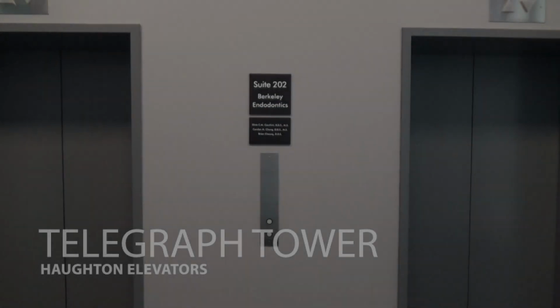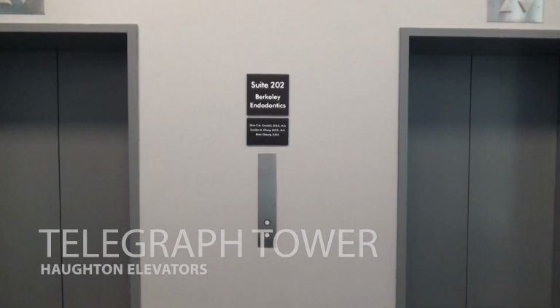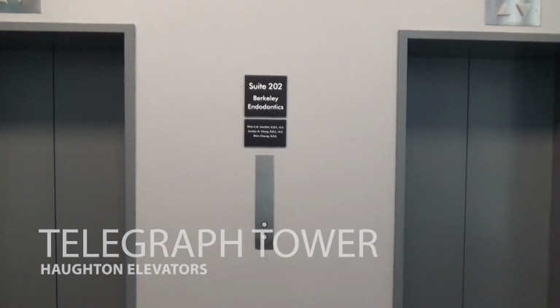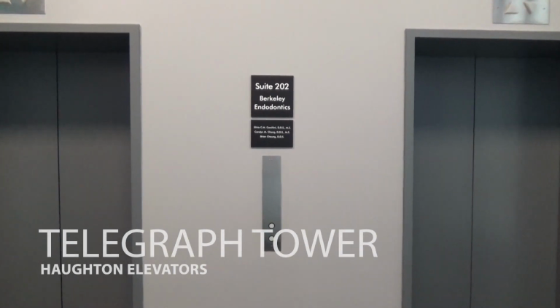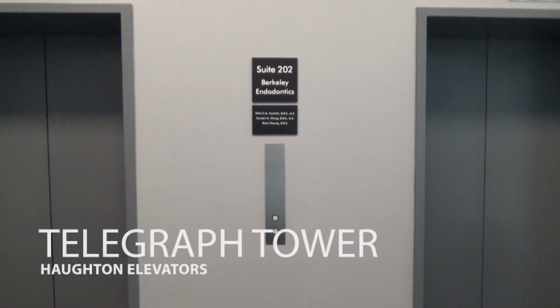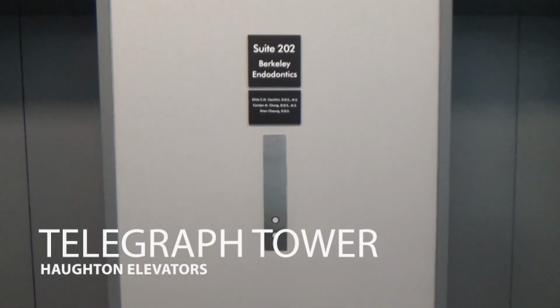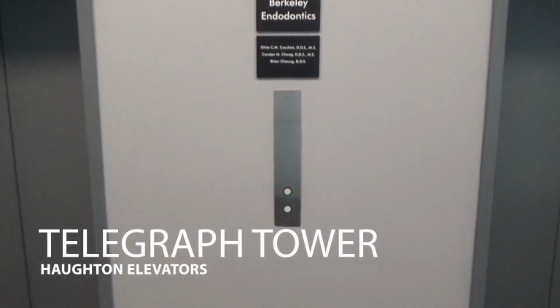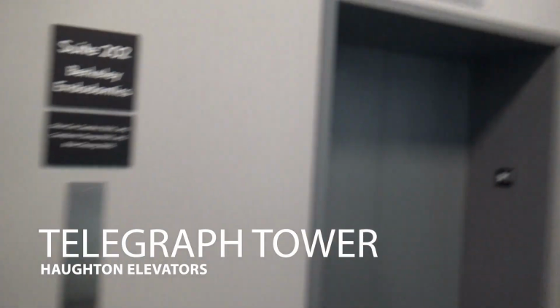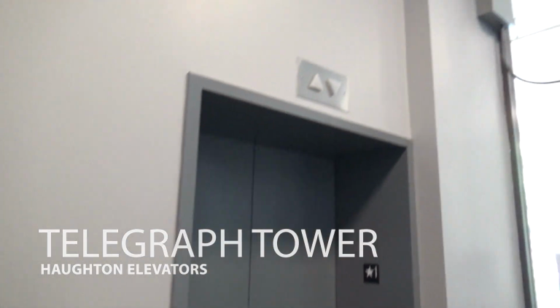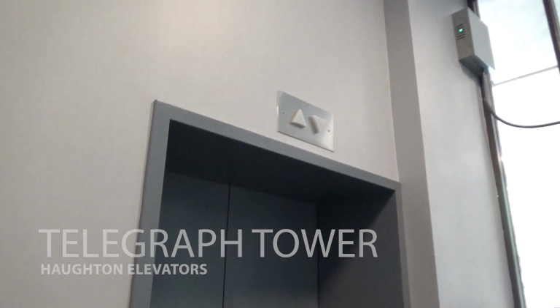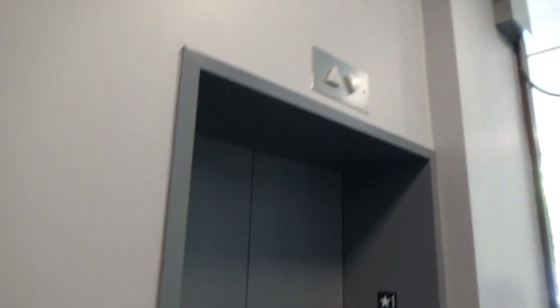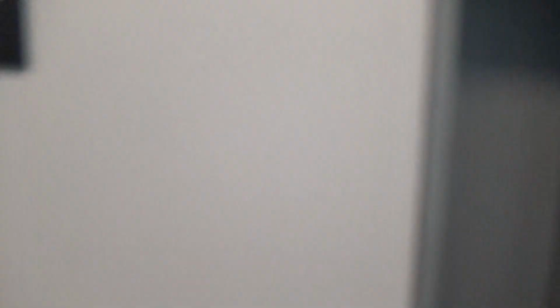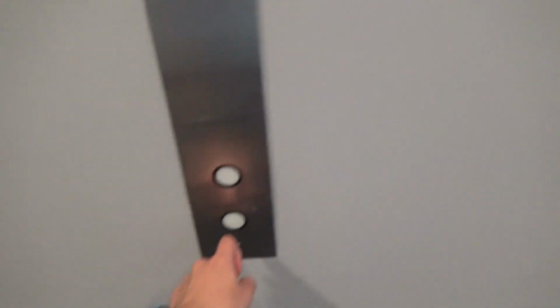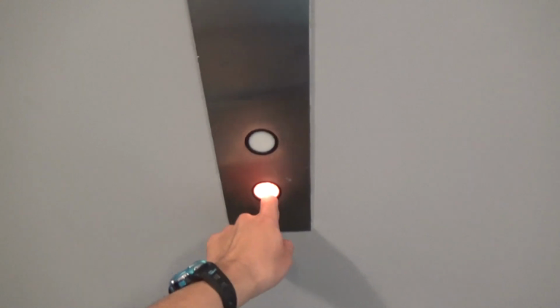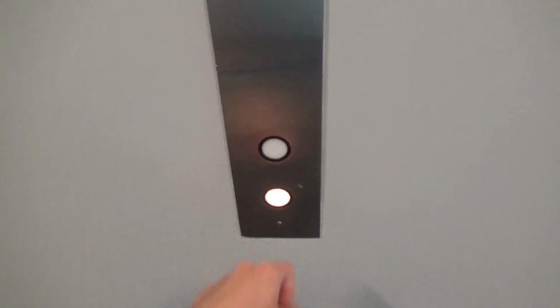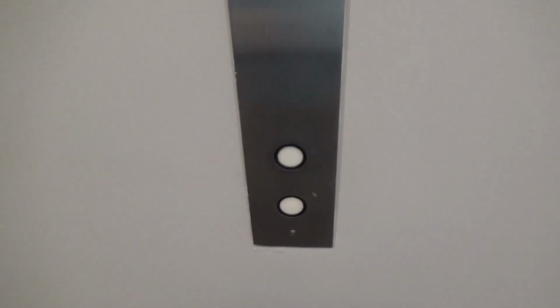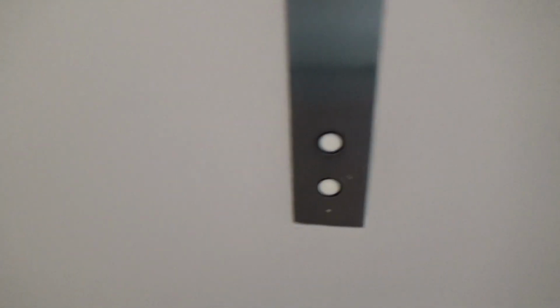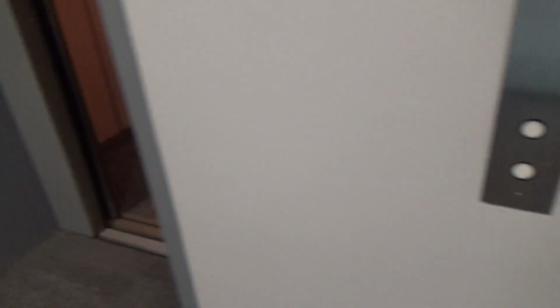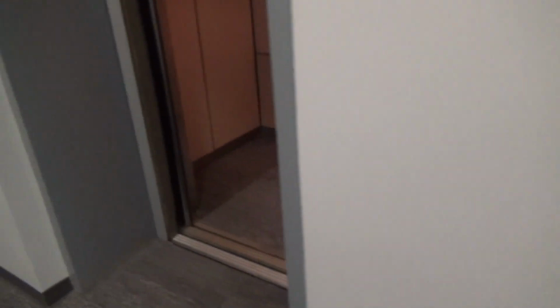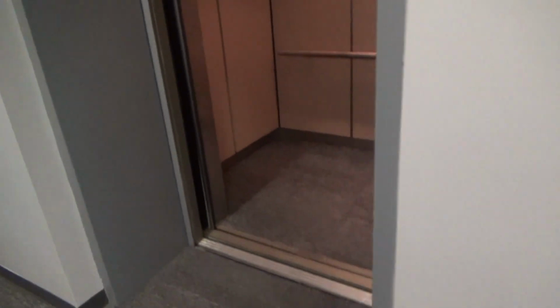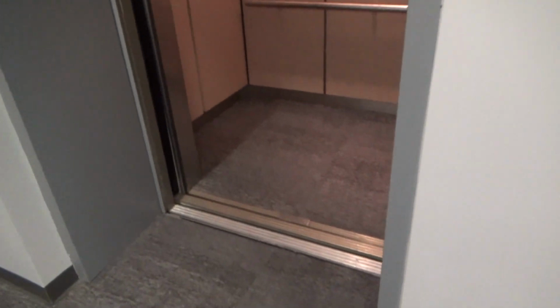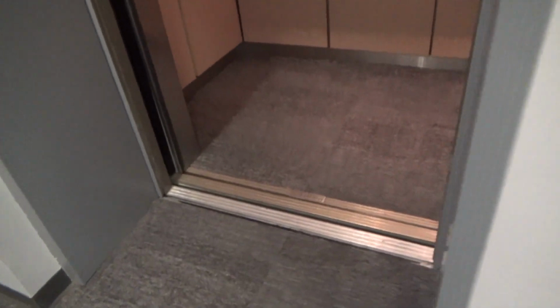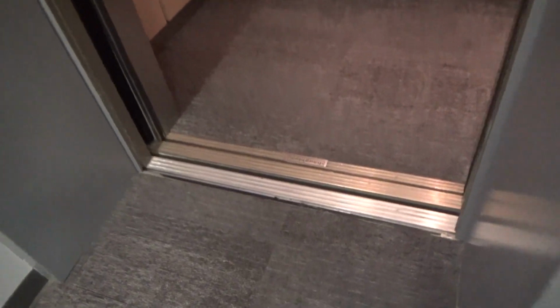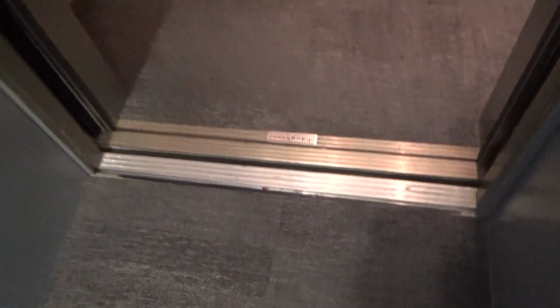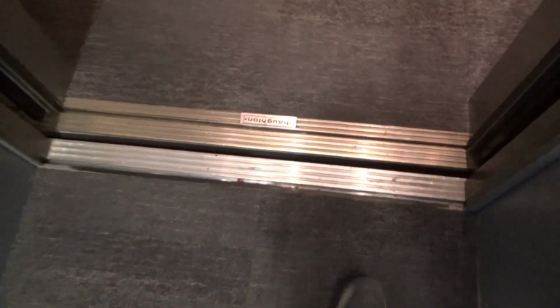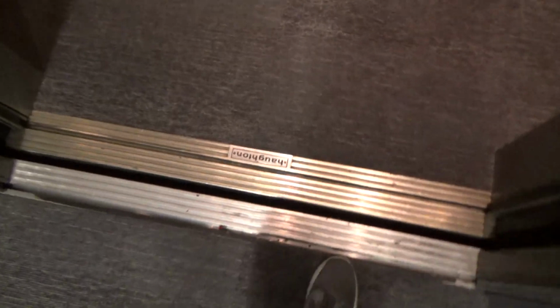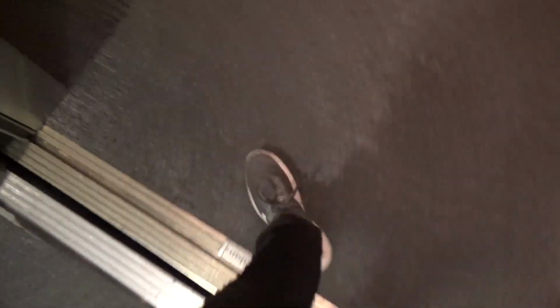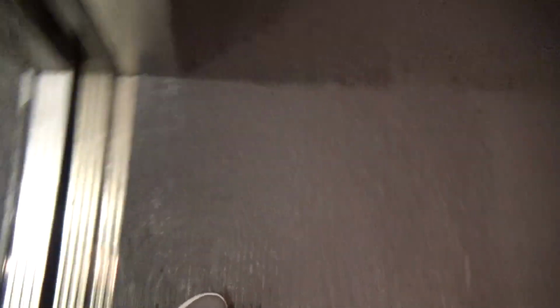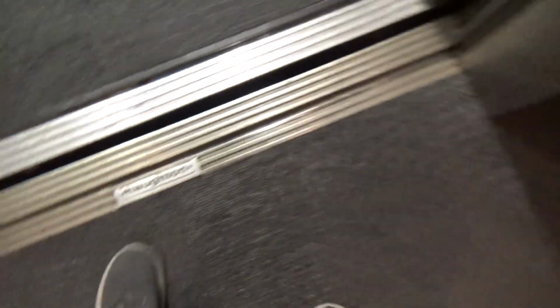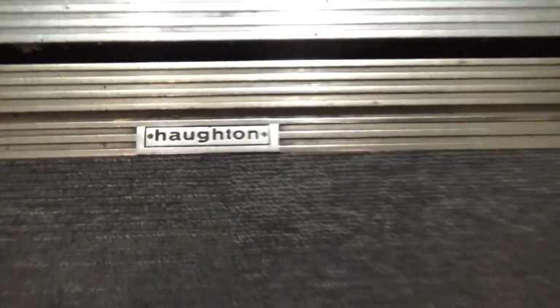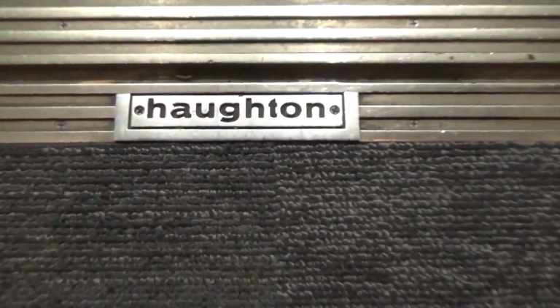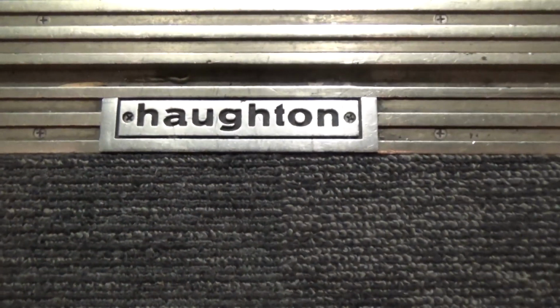Telegraph Tower, Berkeley, California. Westinghouse, maybe? They're Haughton's! Wow! Look at that!